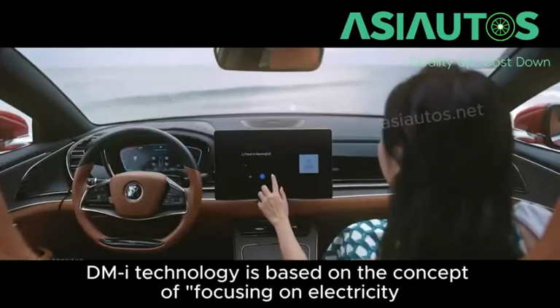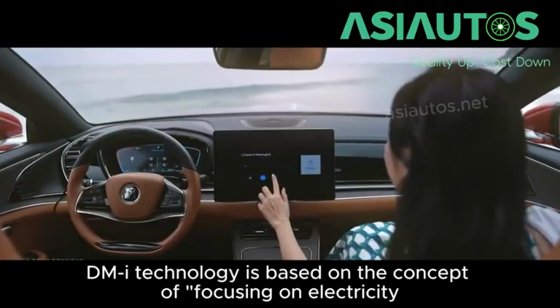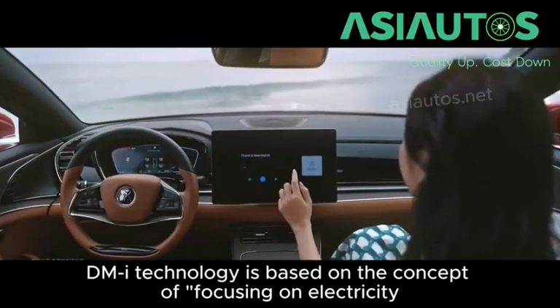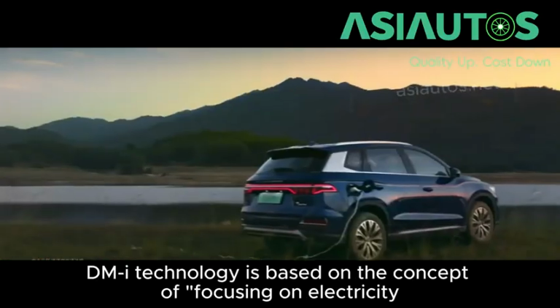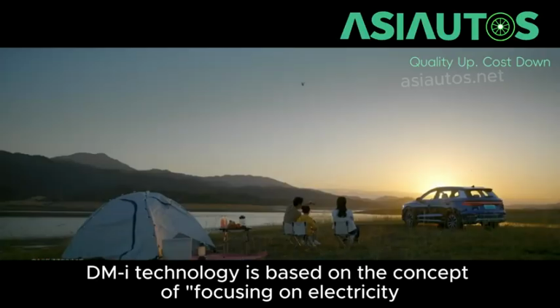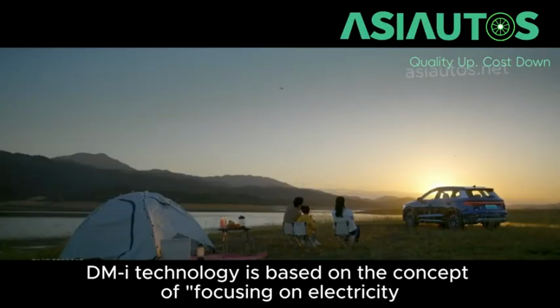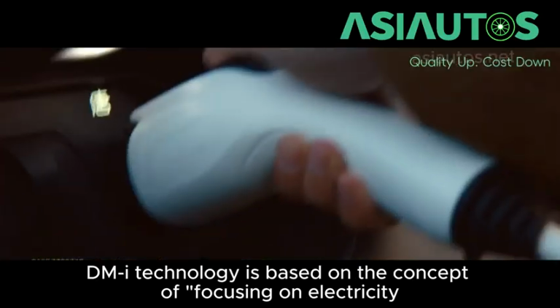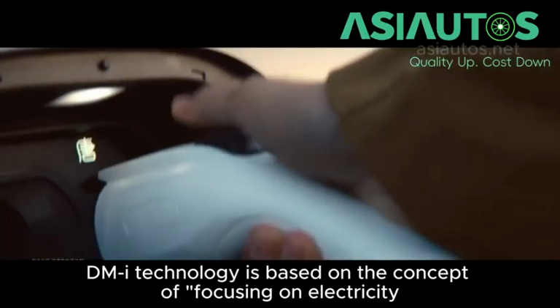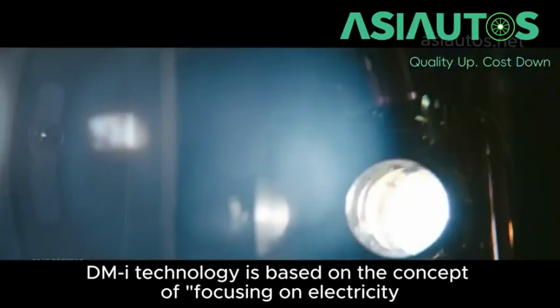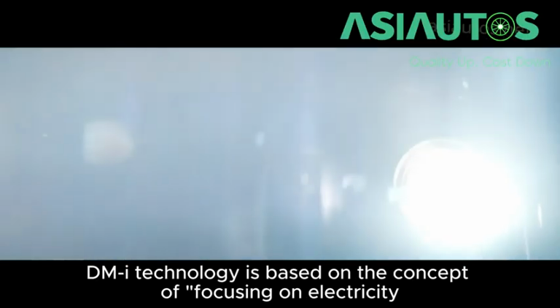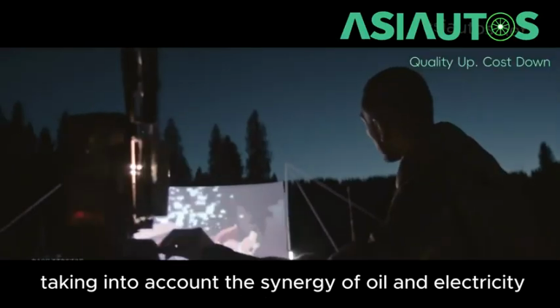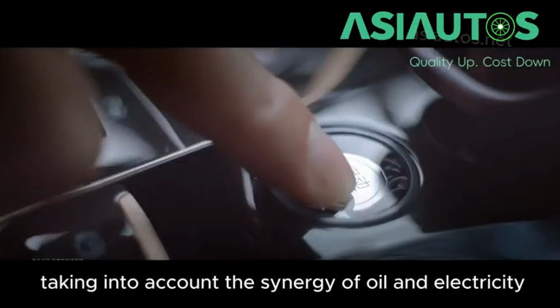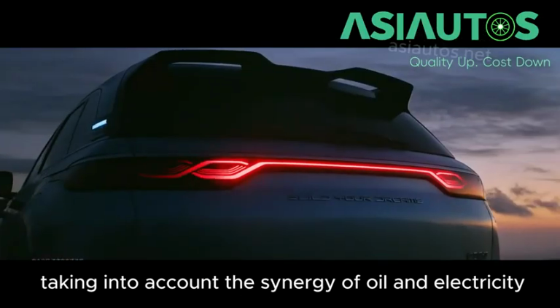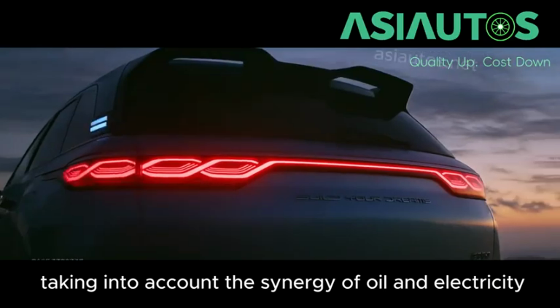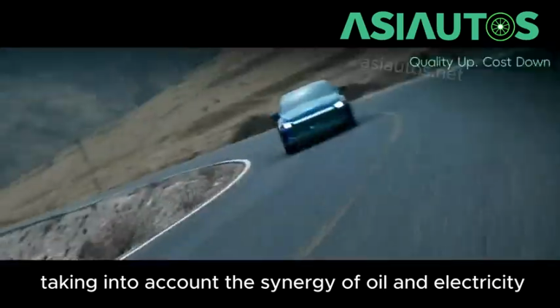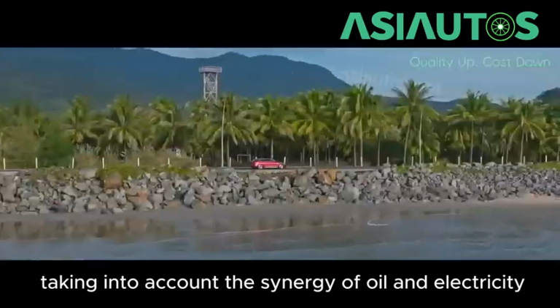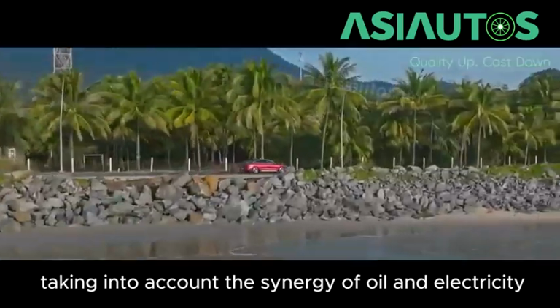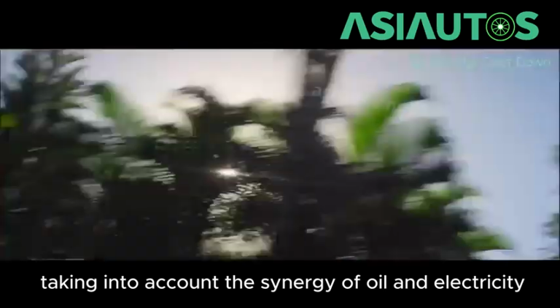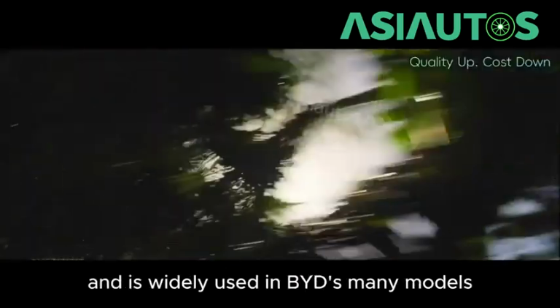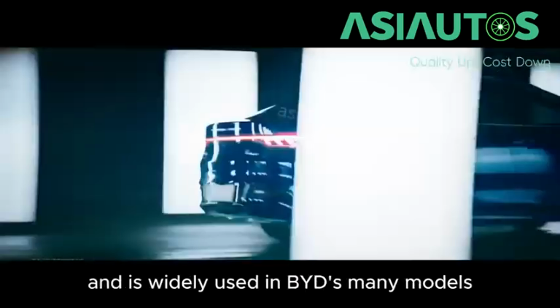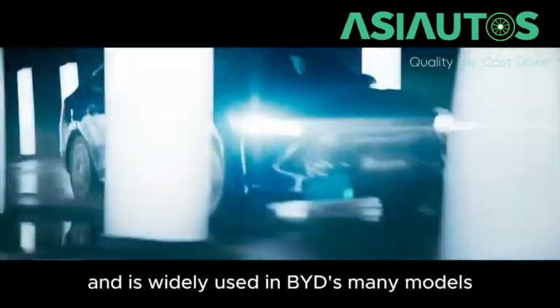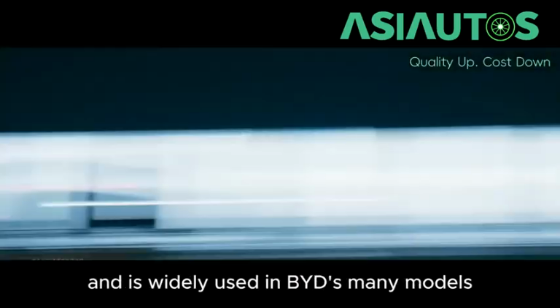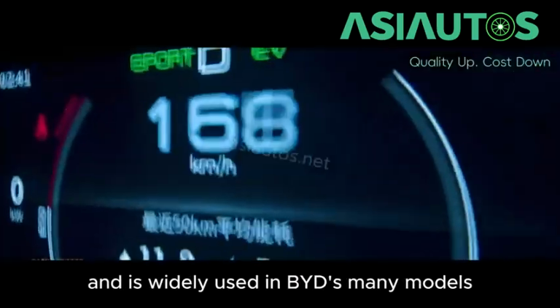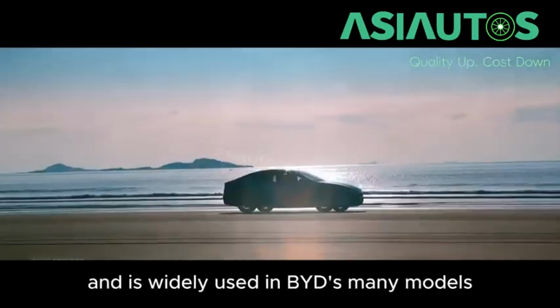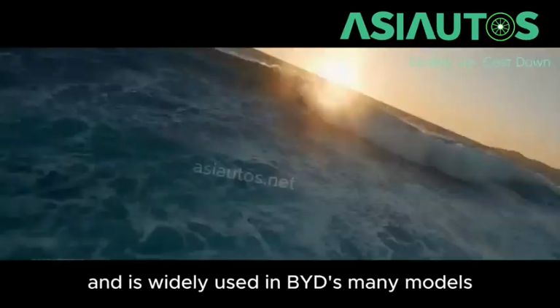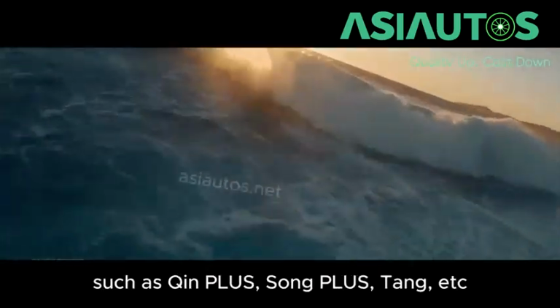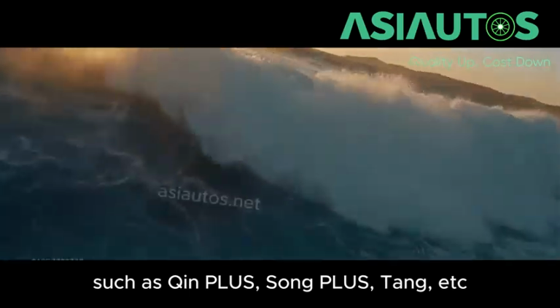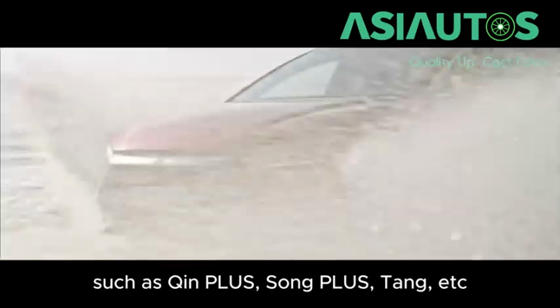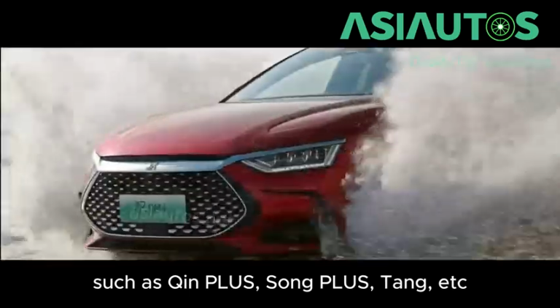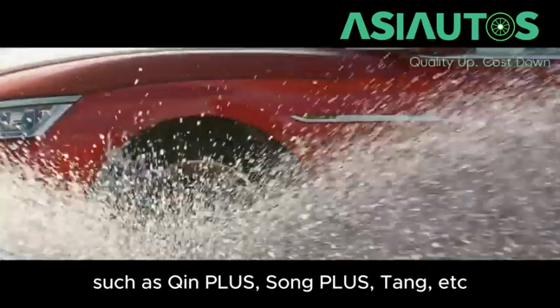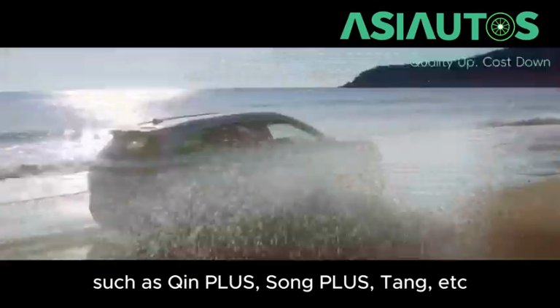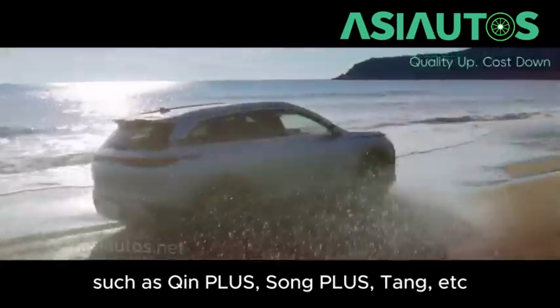DMI technology is based on the concept of focusing on electricity, taking into account the synergy of oil and electricity, and is widely used in BYD's many models, such as Cheen+, Song+, Tang, etc.